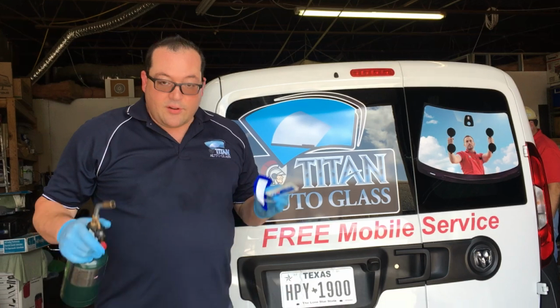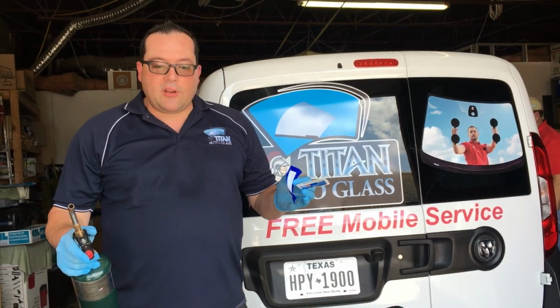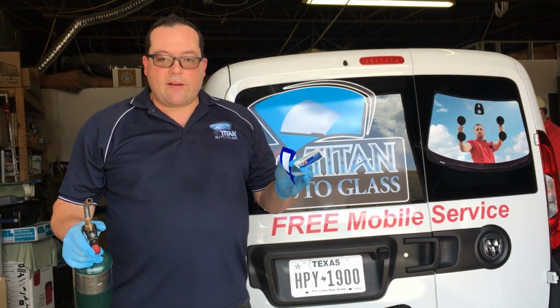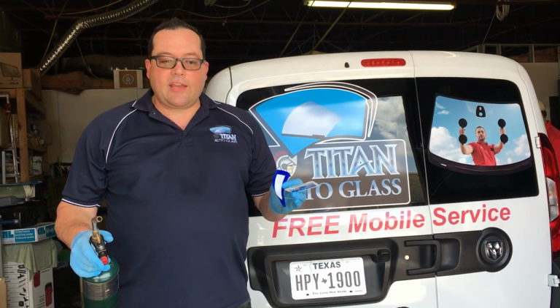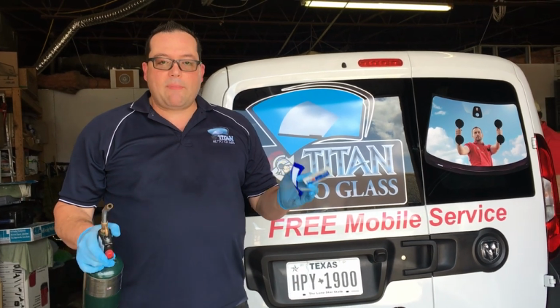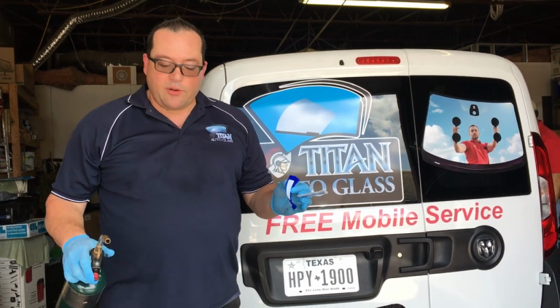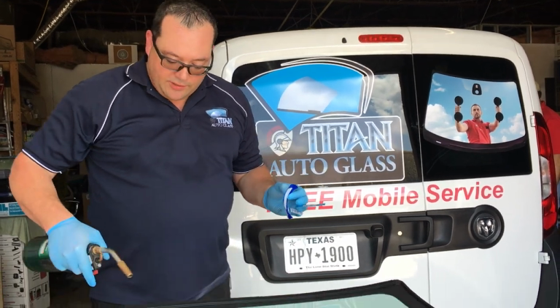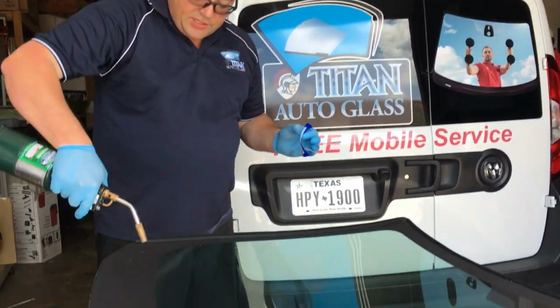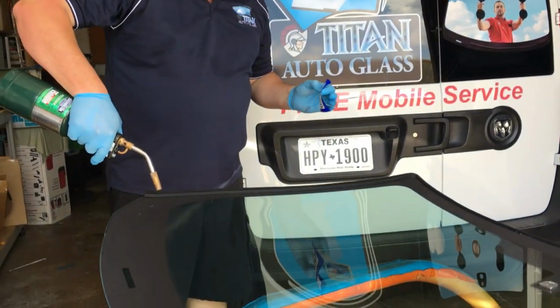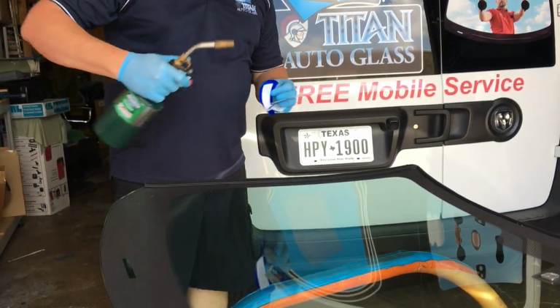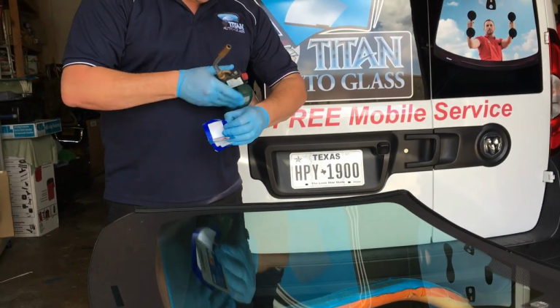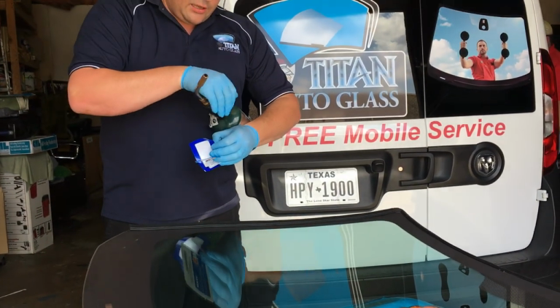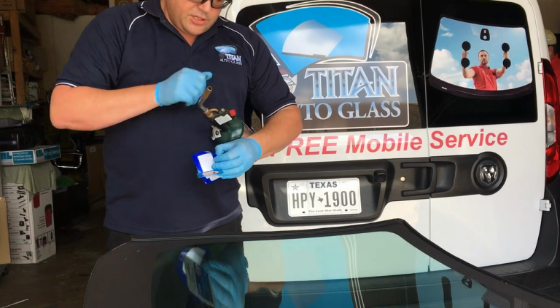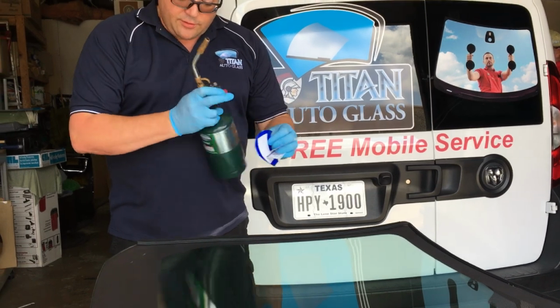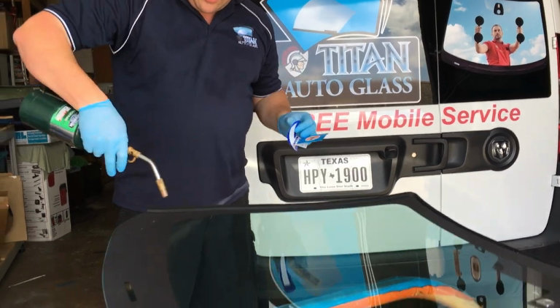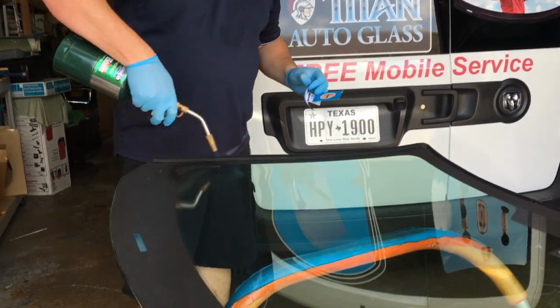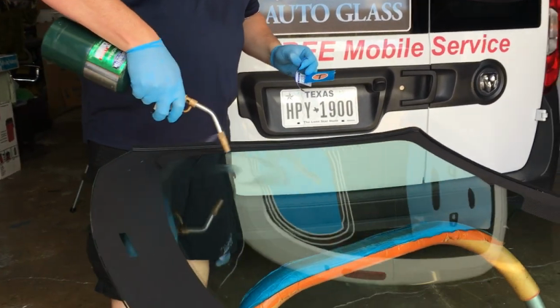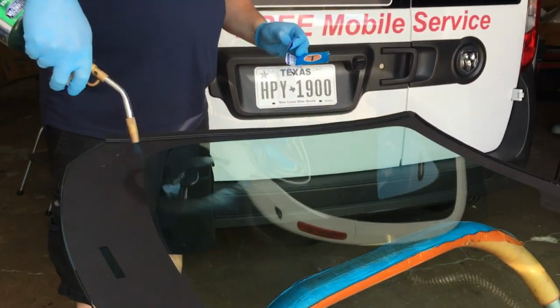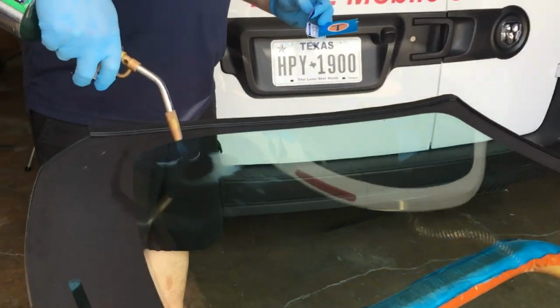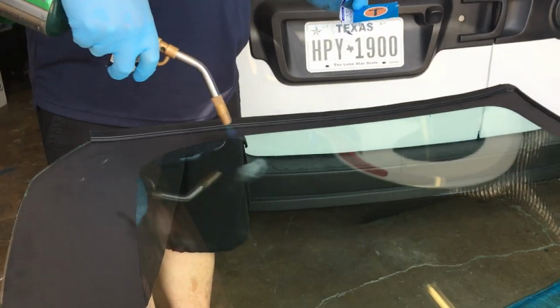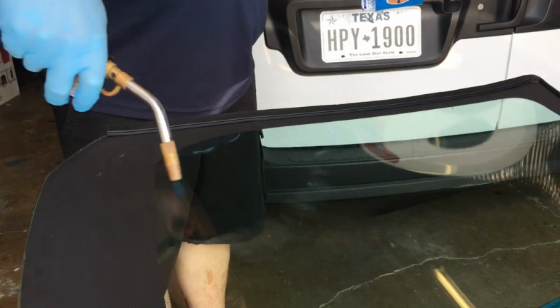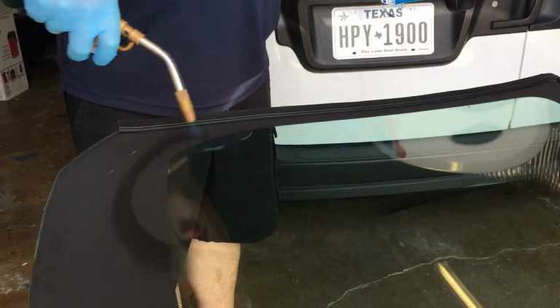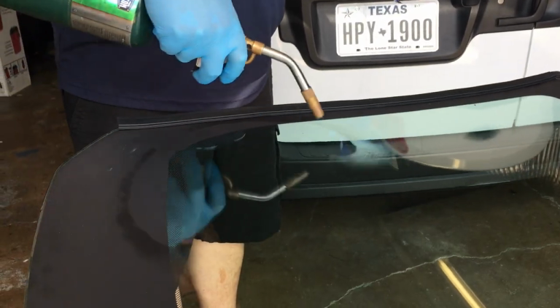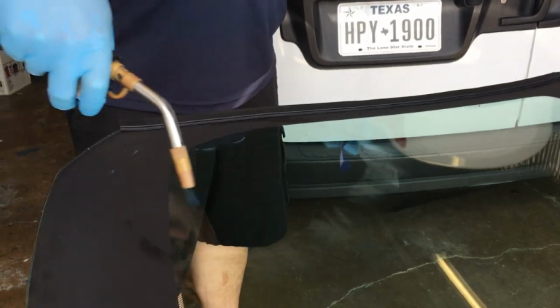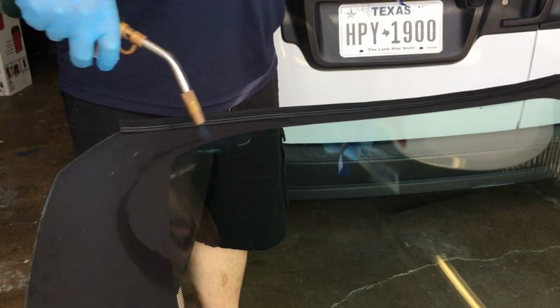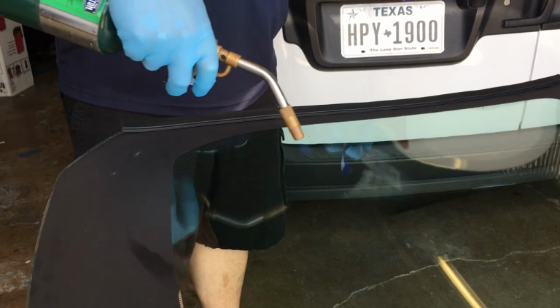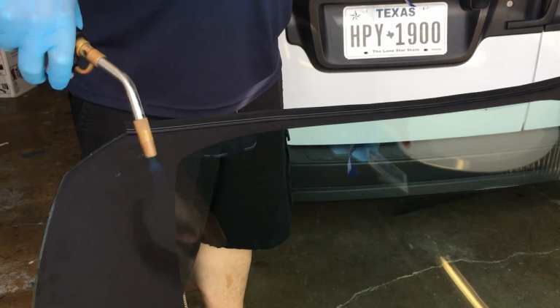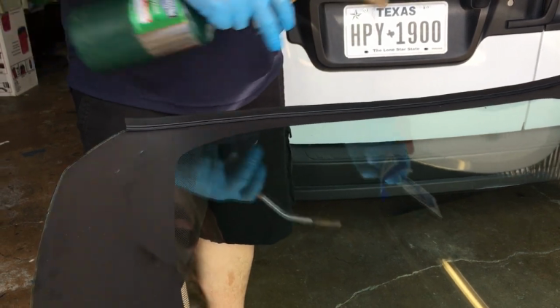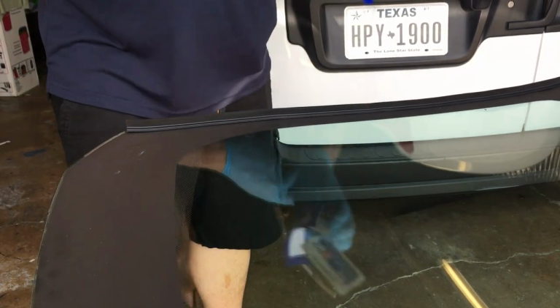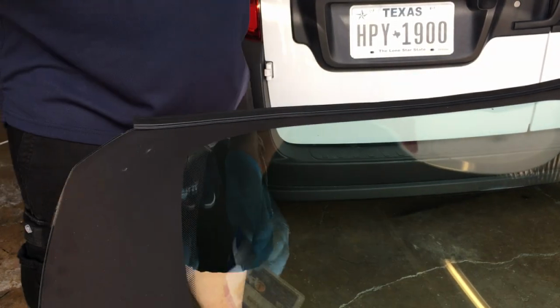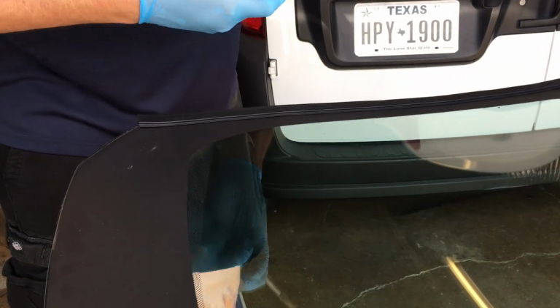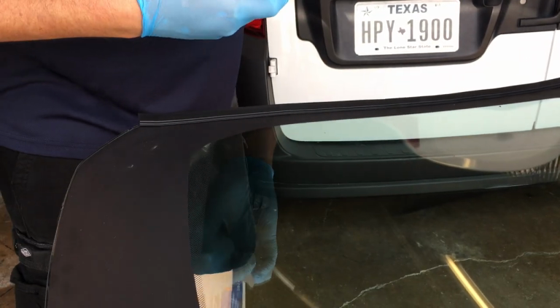I'm going to show you how easy they go right back on the new windshield. First I'm going to heat up the windshield right where it's going to go, getting all the condensation off so the adhesive will stick very nicely.